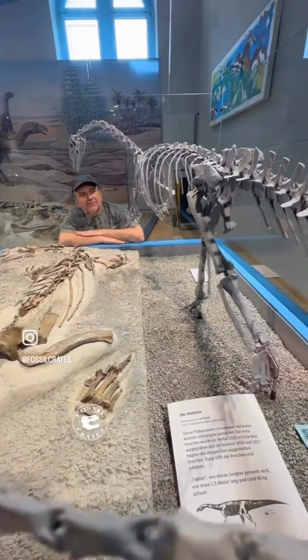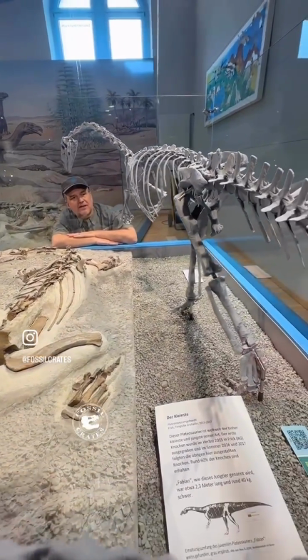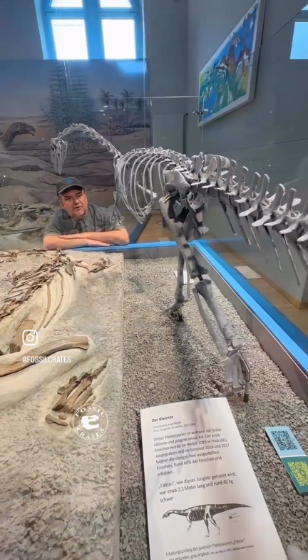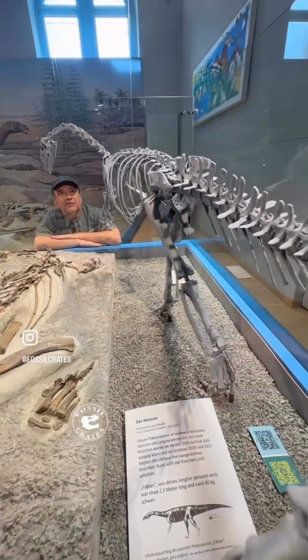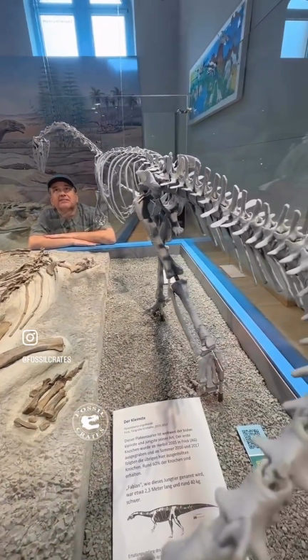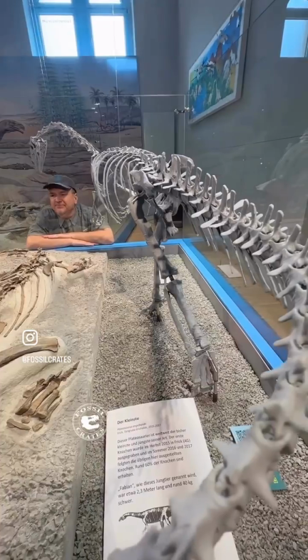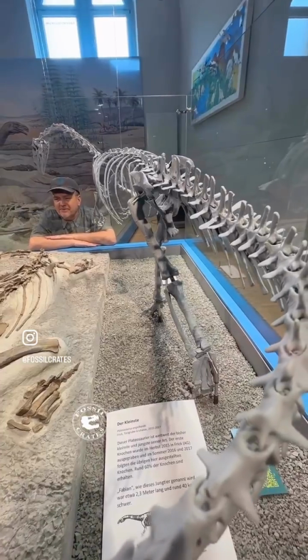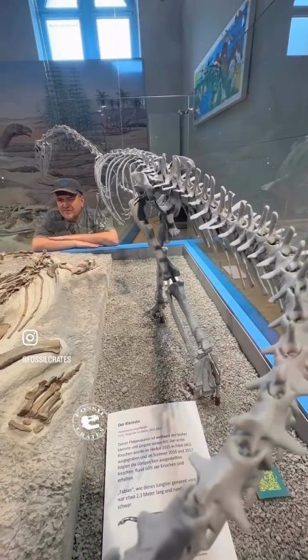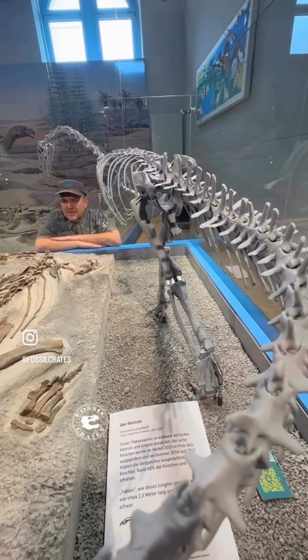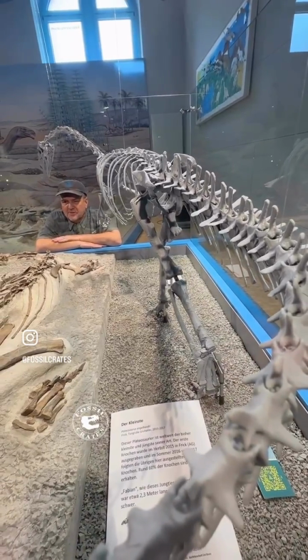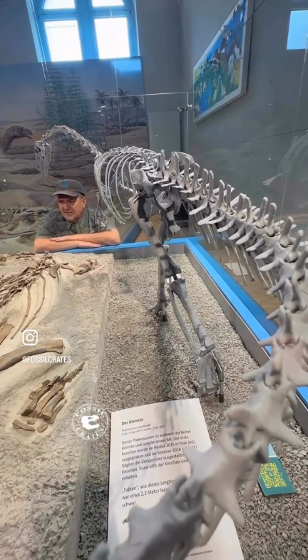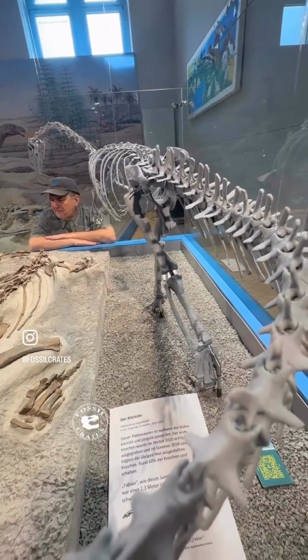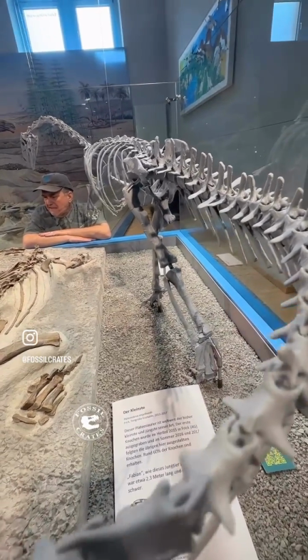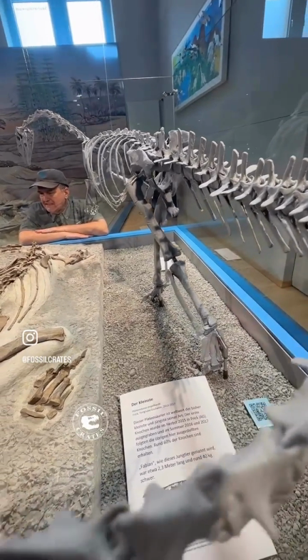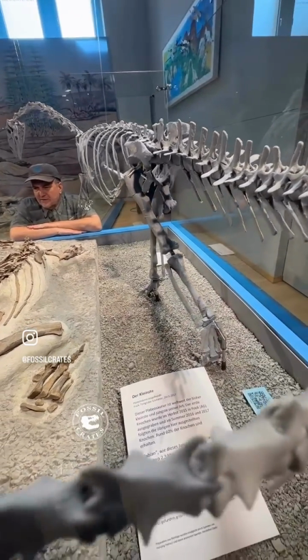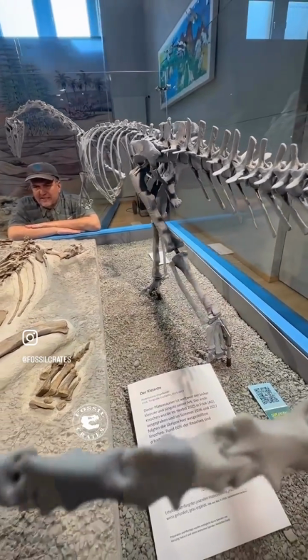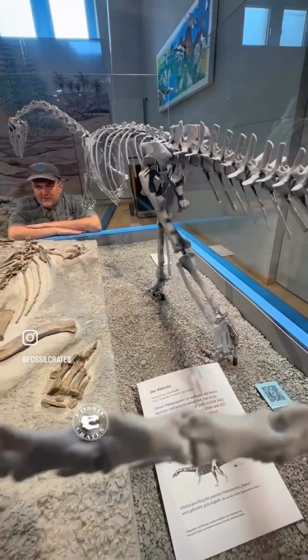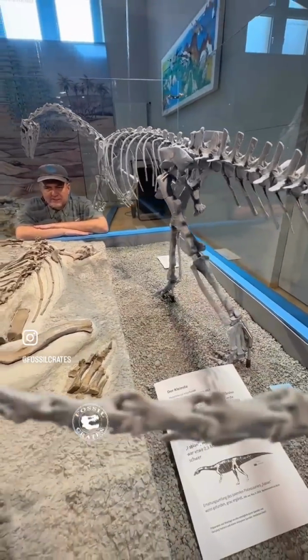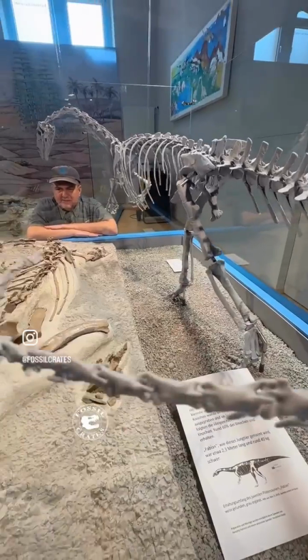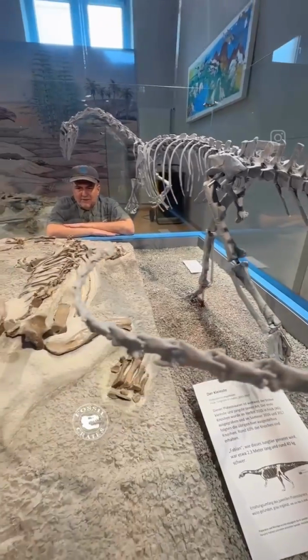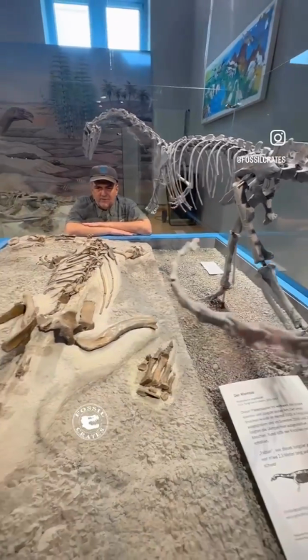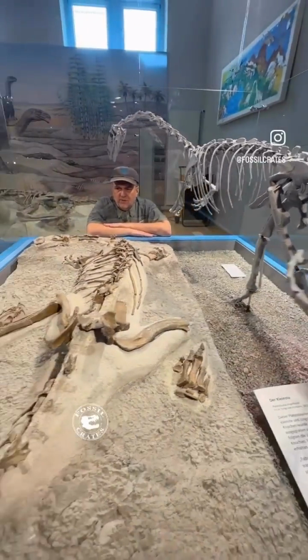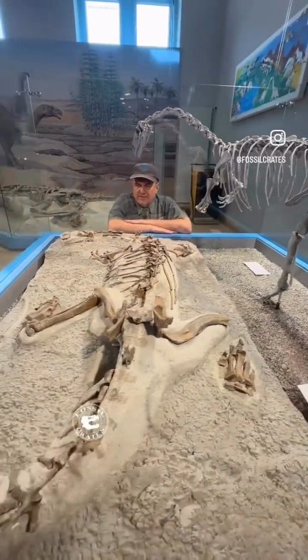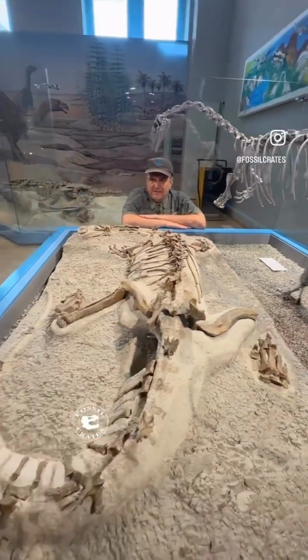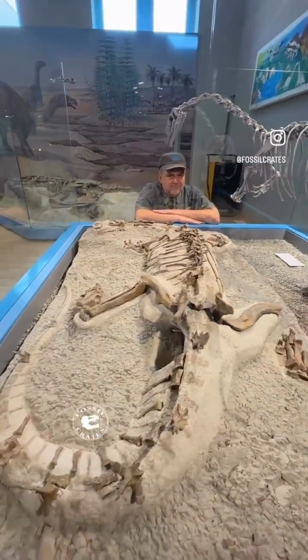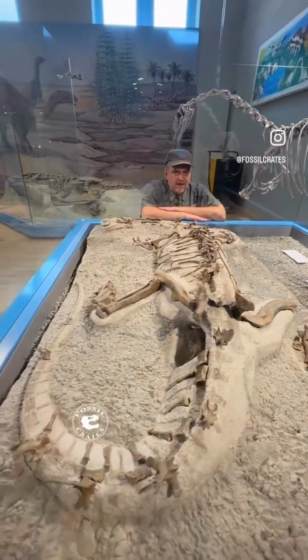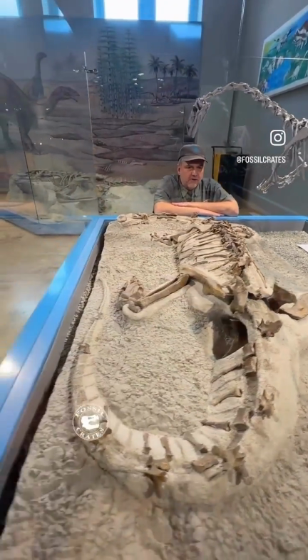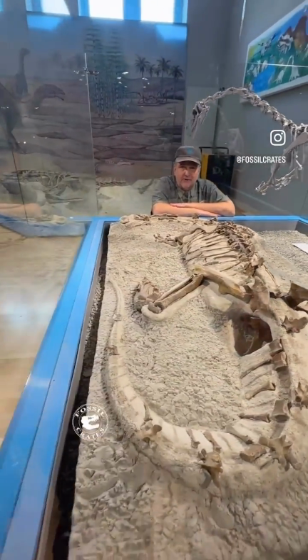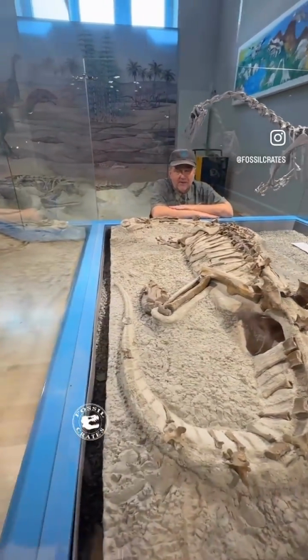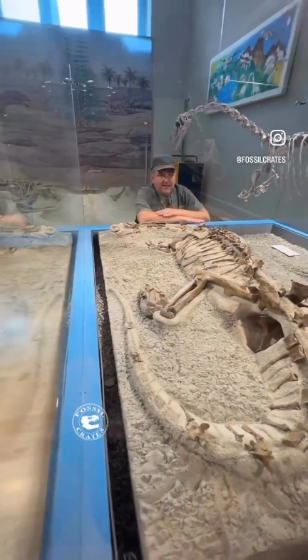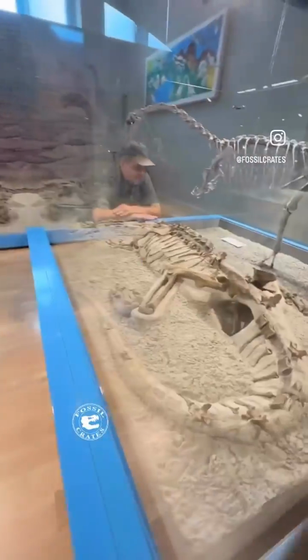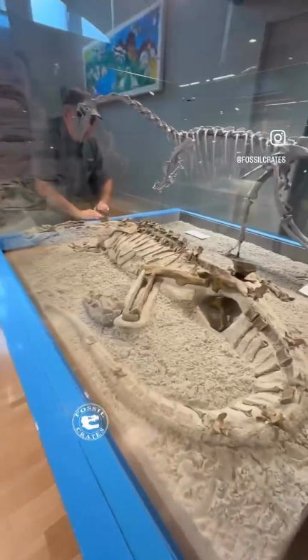What a beautiful creature. This museum is really punching above its weight class for what they do here. The team is incredible, the work is amazing. And we're going to go check out the quarry later — how fun is that going to be?